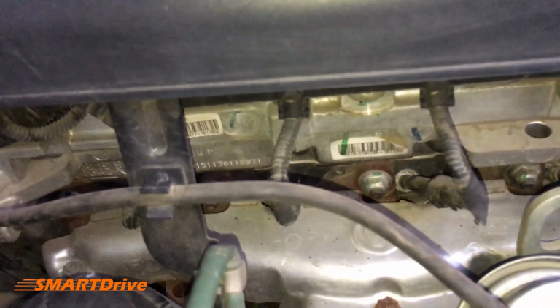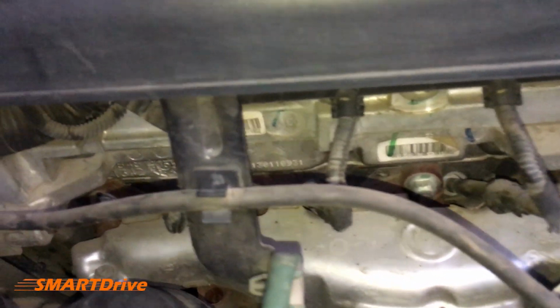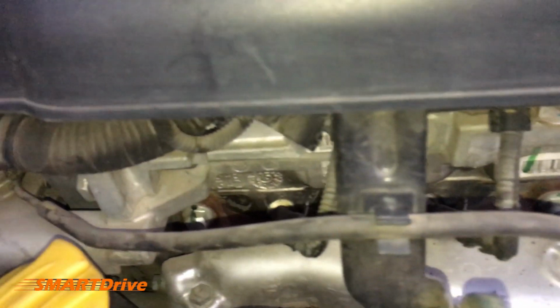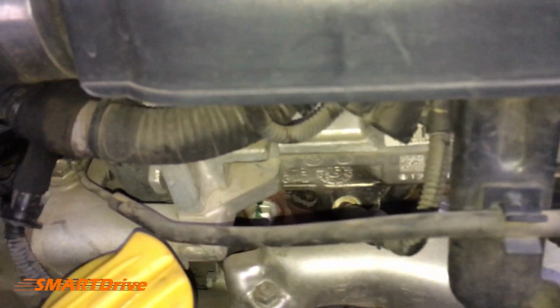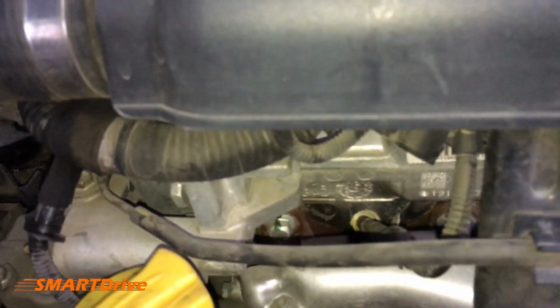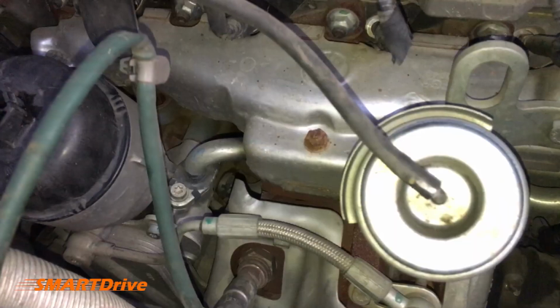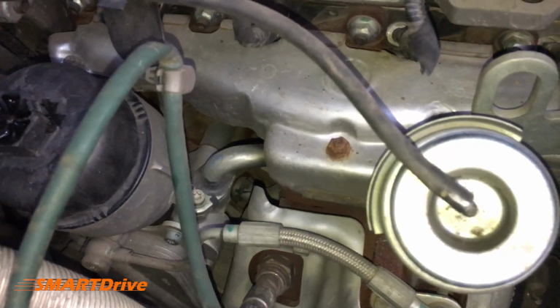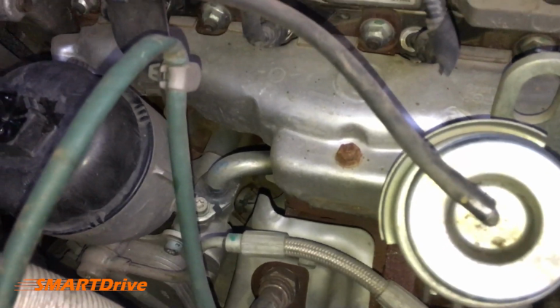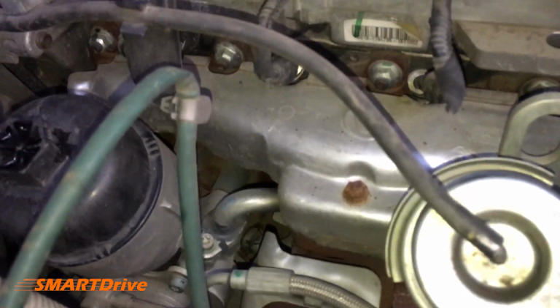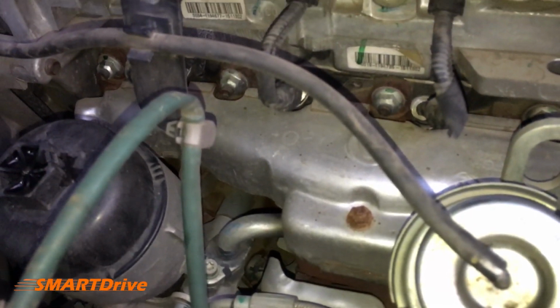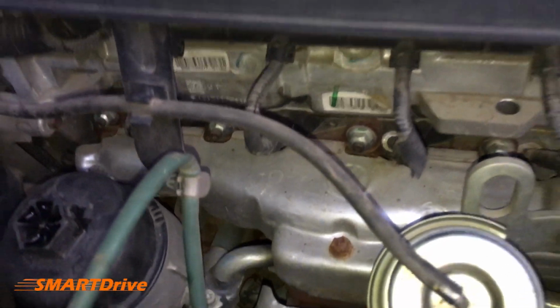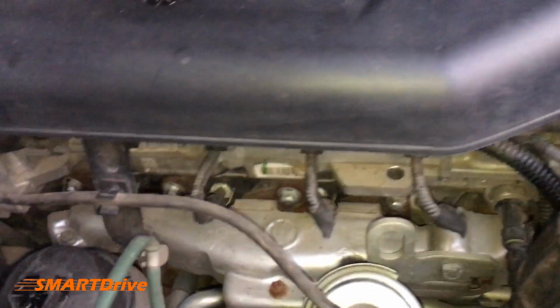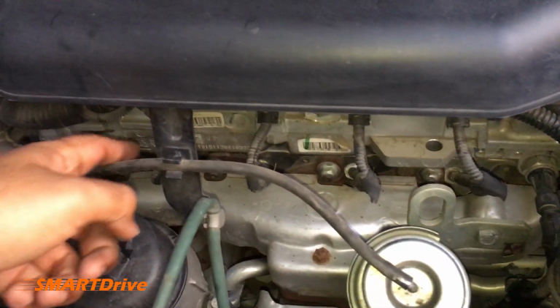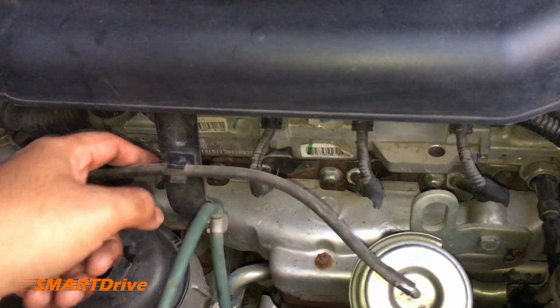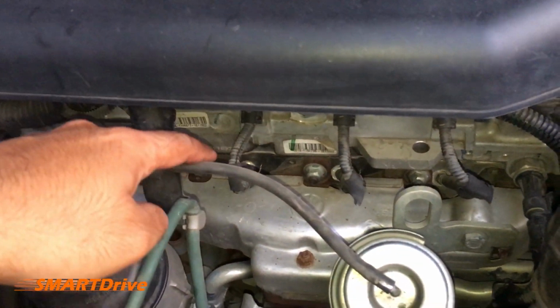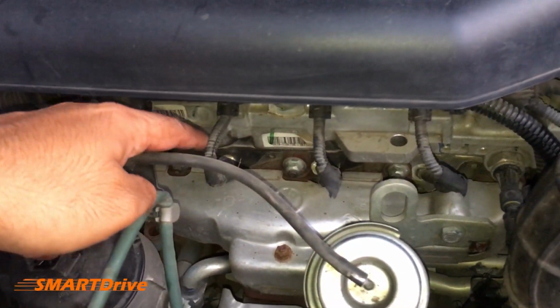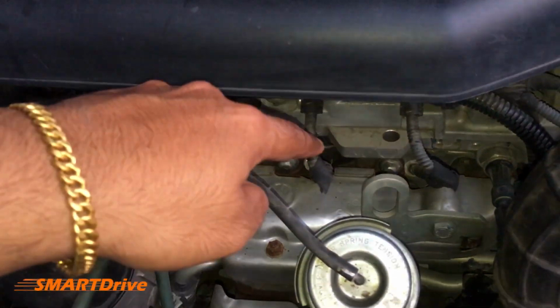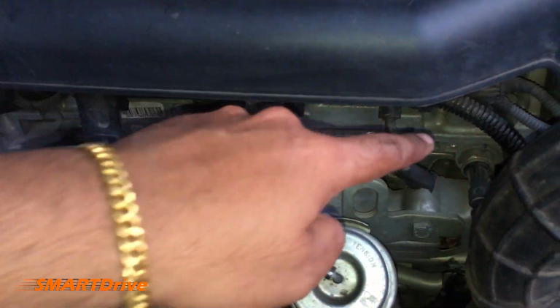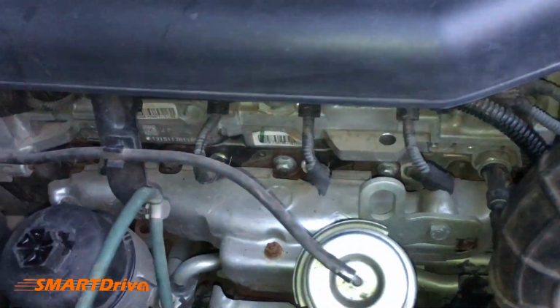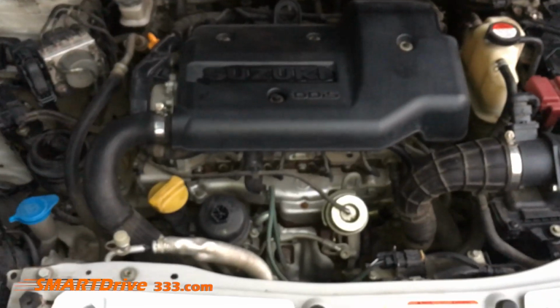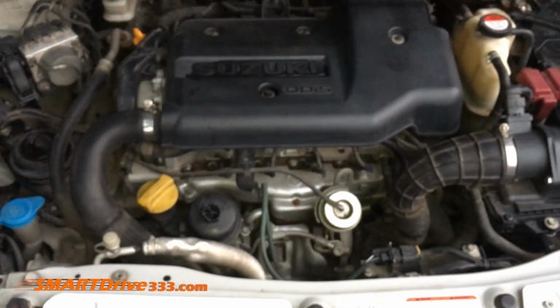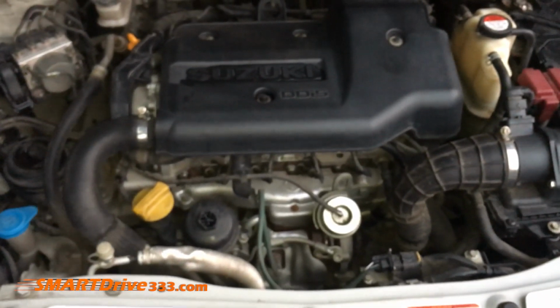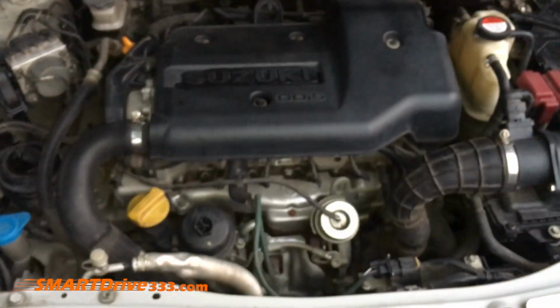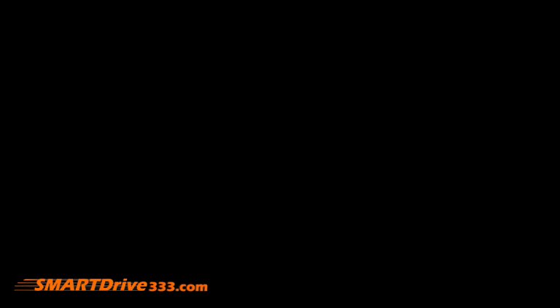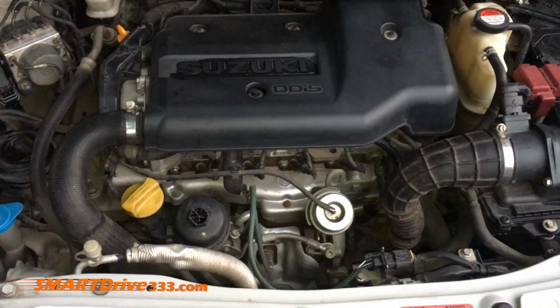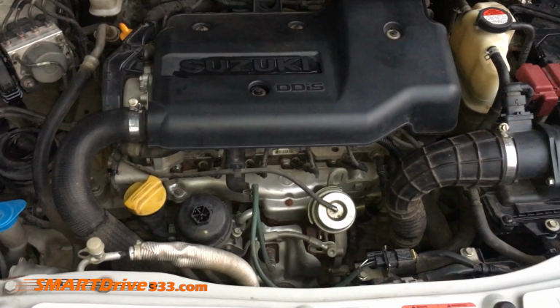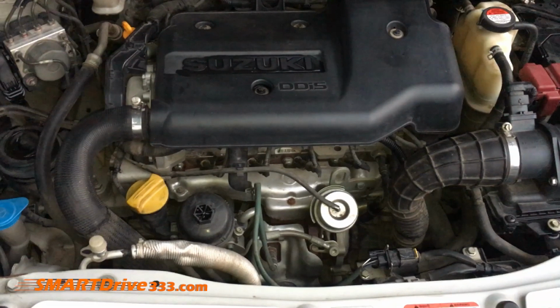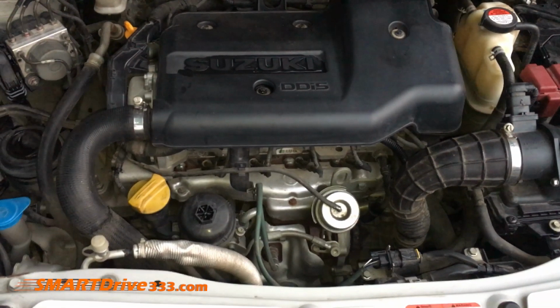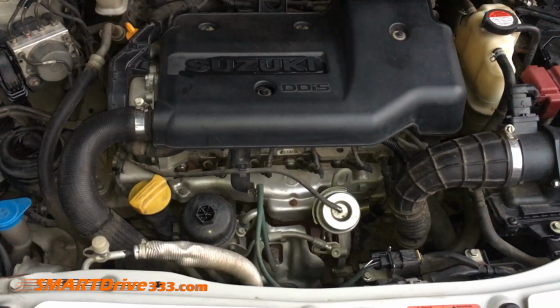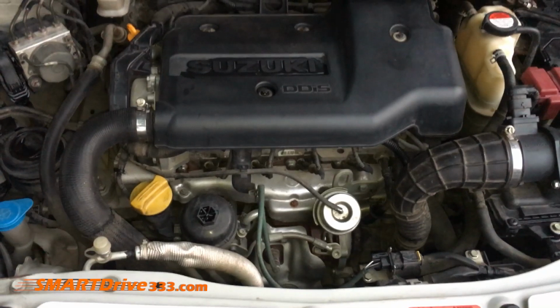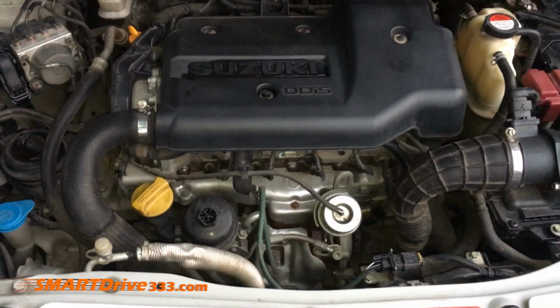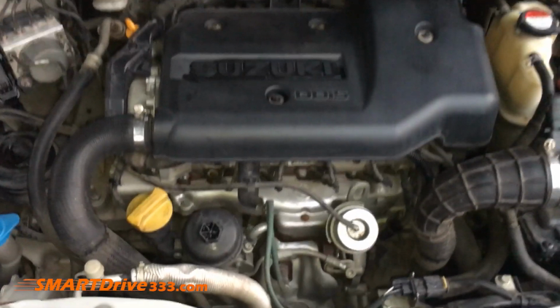Moving forward, we have lots of plugs over here. As this is a four-cylinder engine, we will find four different plugs — one, two, three, and four. That's all for this episode. Stay tuned for the next episode. Thanks for watching. This is Vishwajit signing off from Smart Drive.